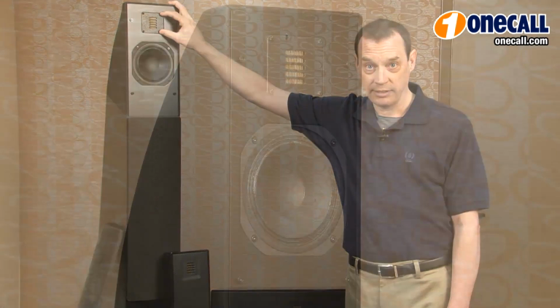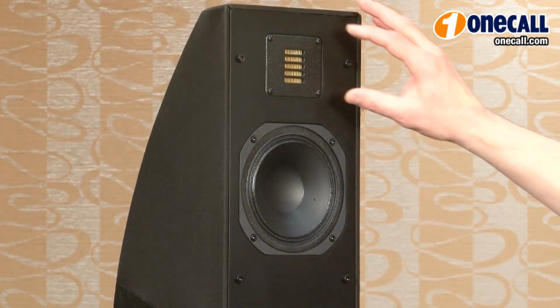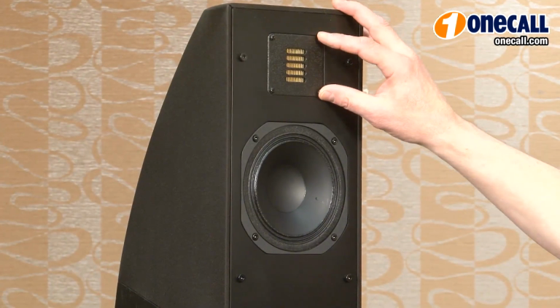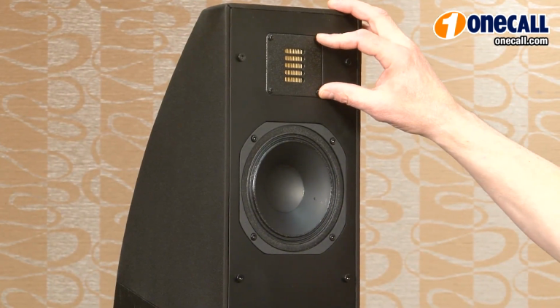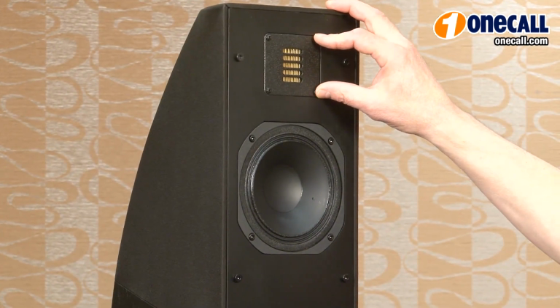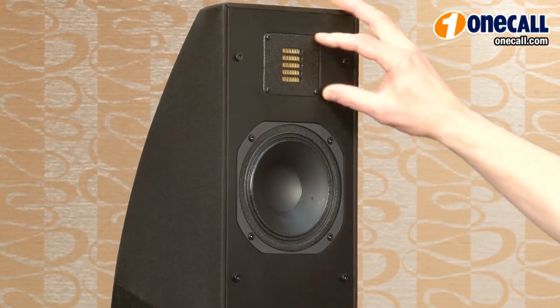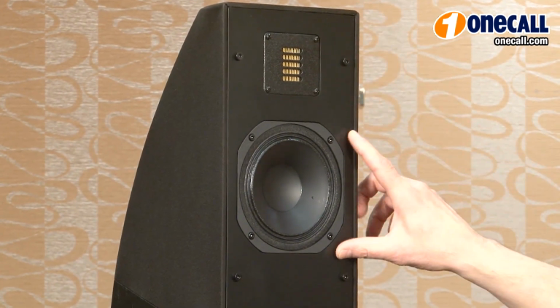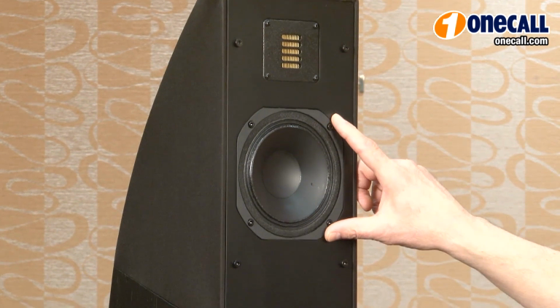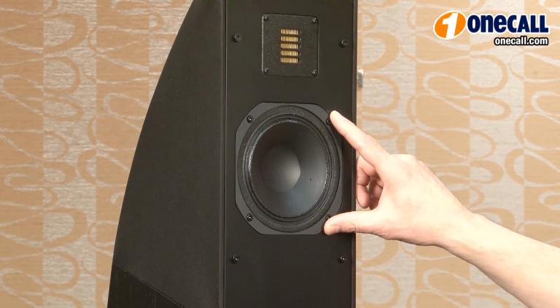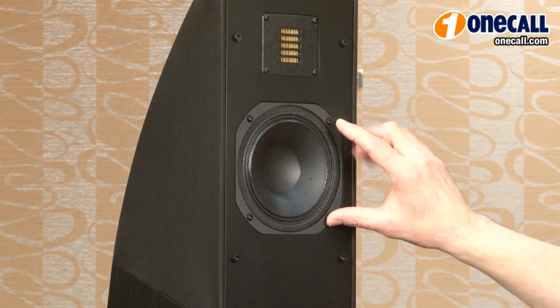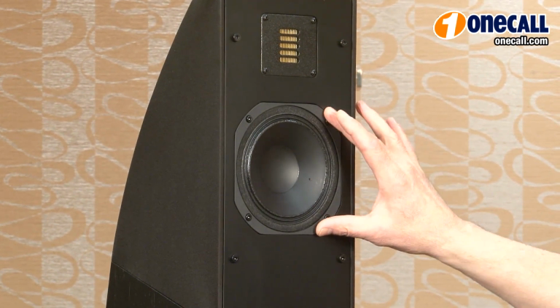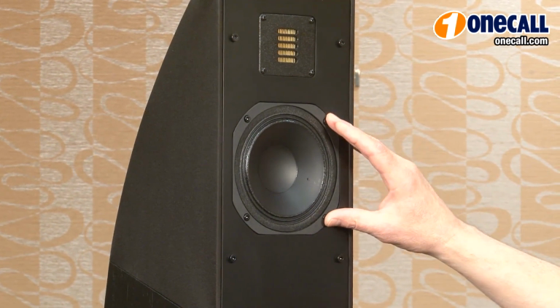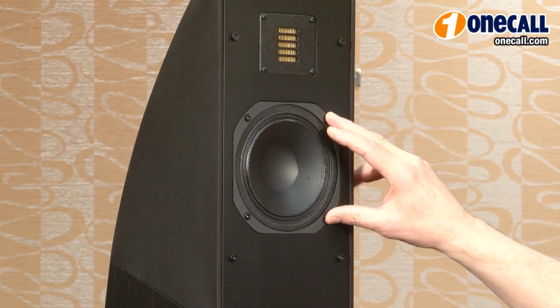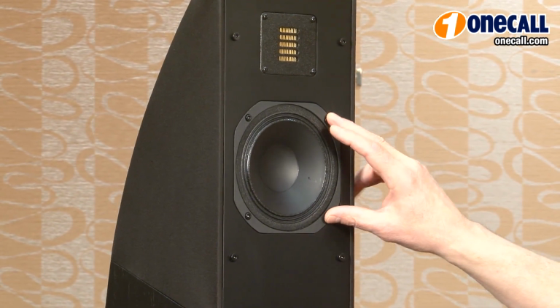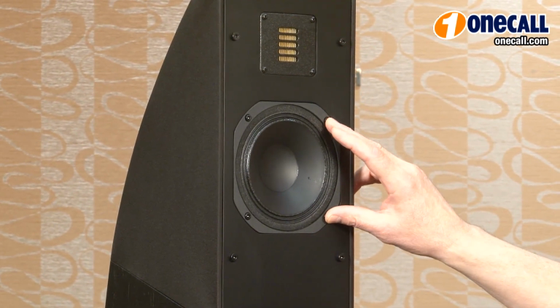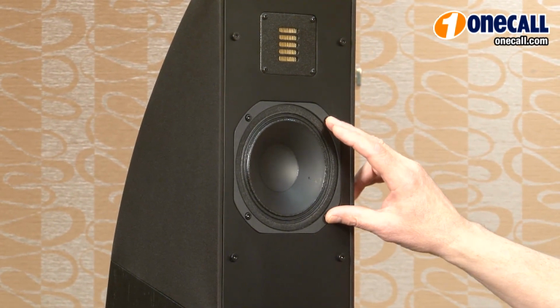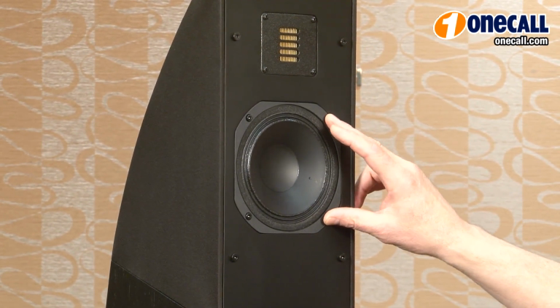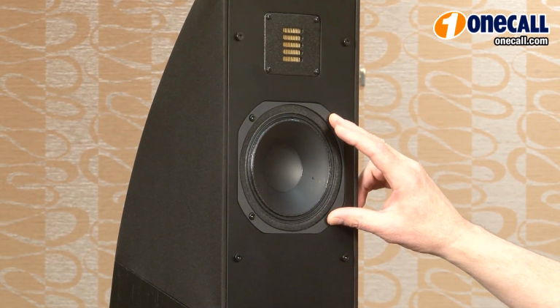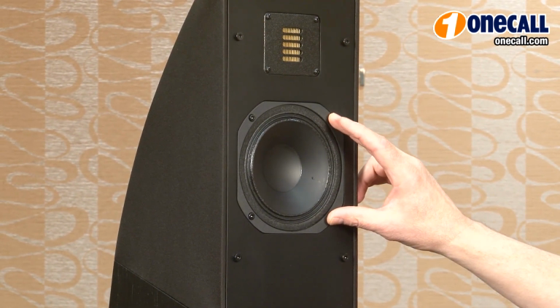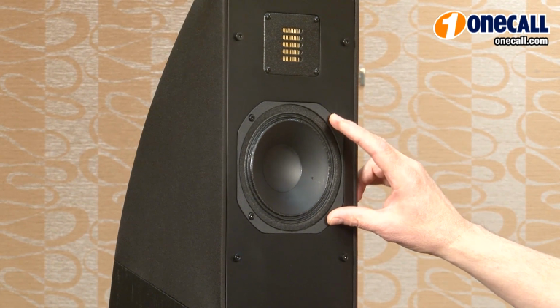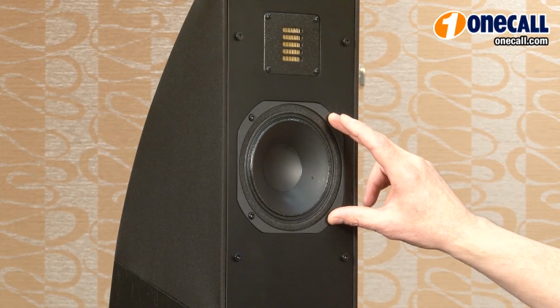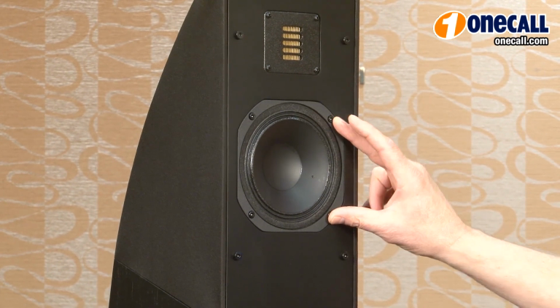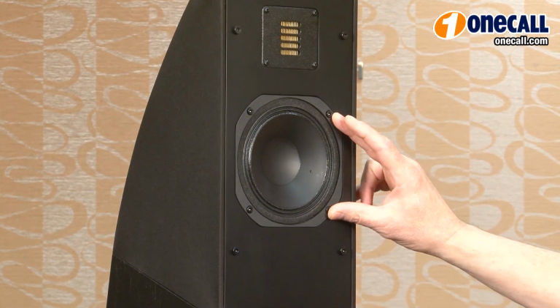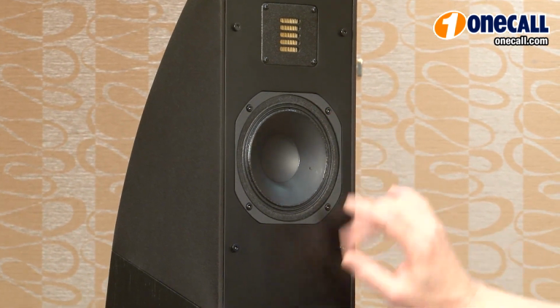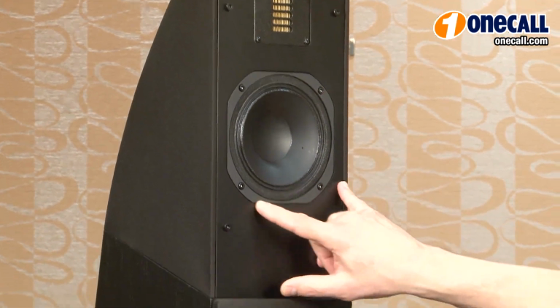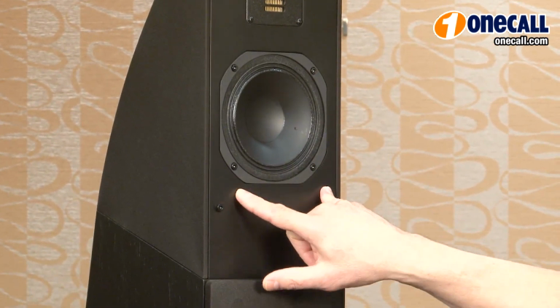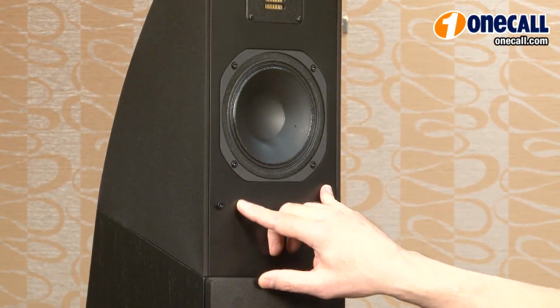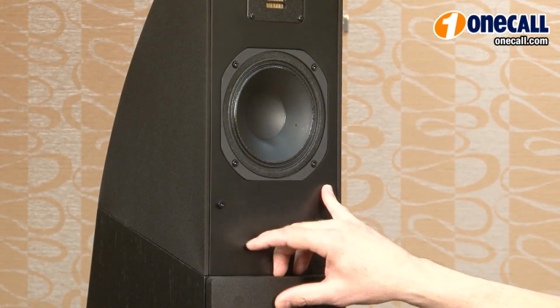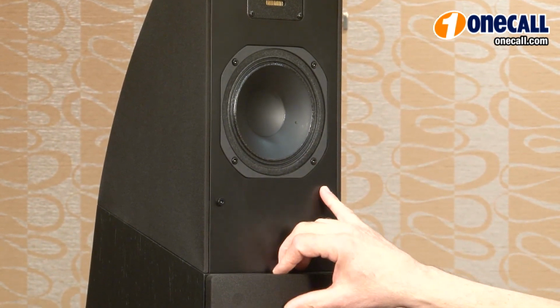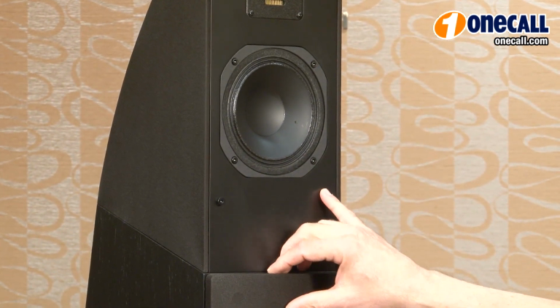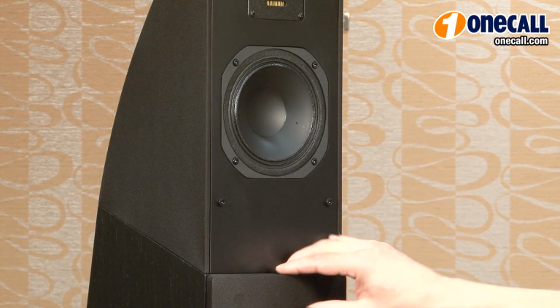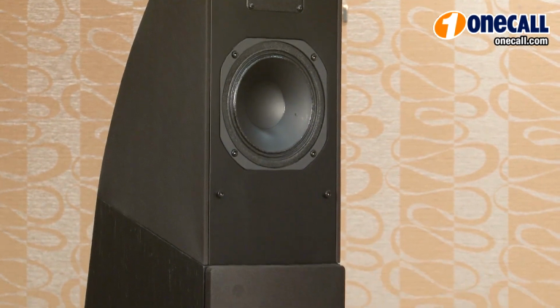As well as the folded motion tweeter, the Motion Series loudspeakers all have very light, stiff mid-range drivers. This also gives us very low distortion and high dynamic range, as well as a very warm, natural mid-range quality.